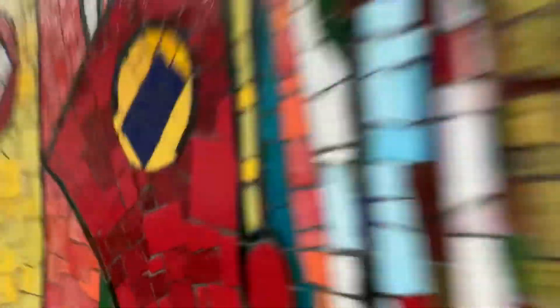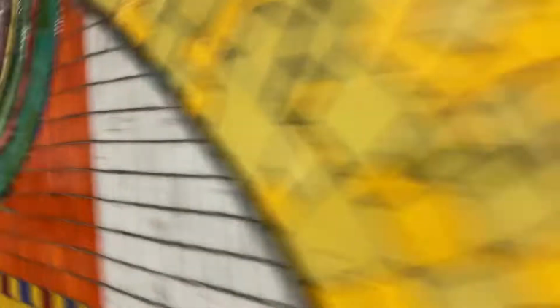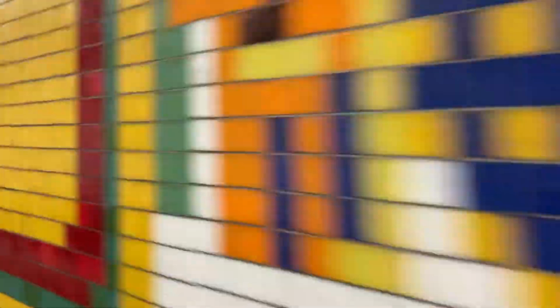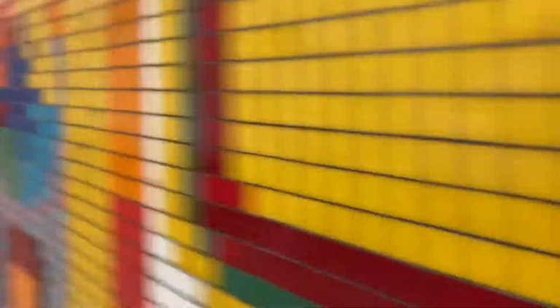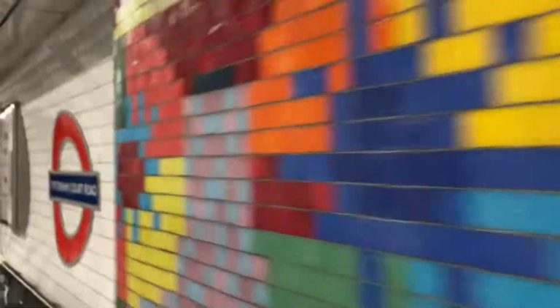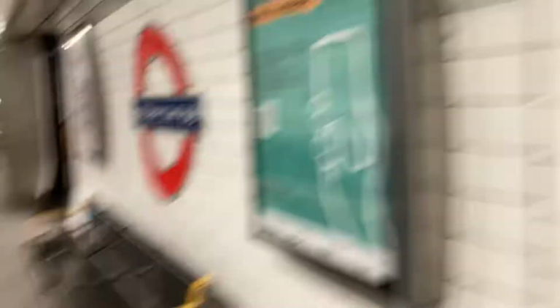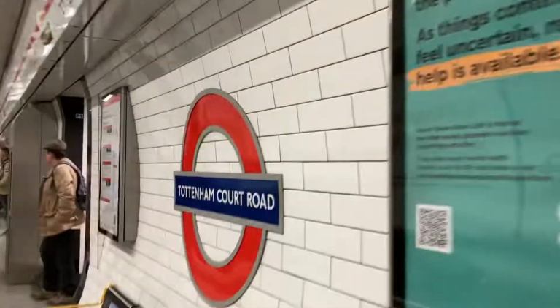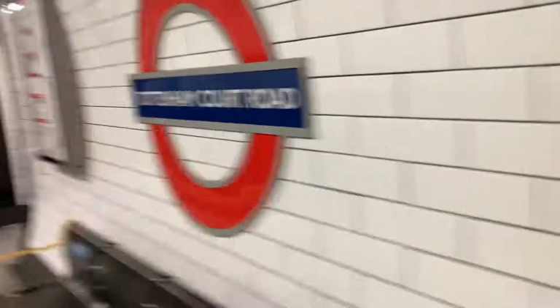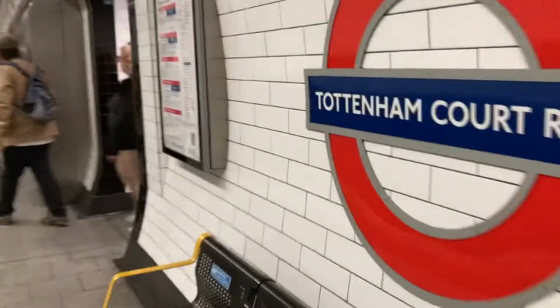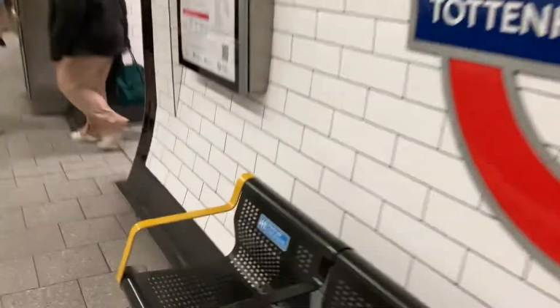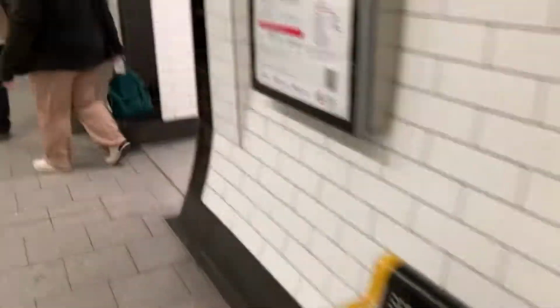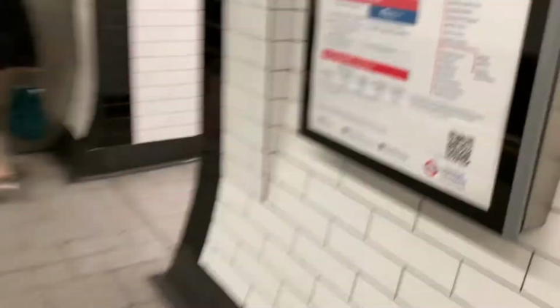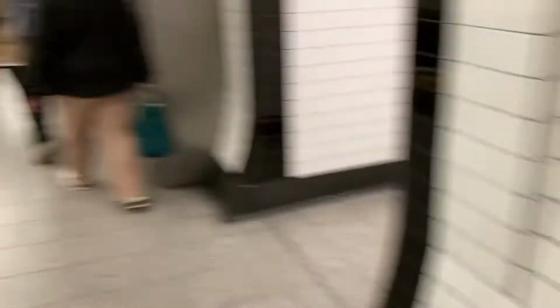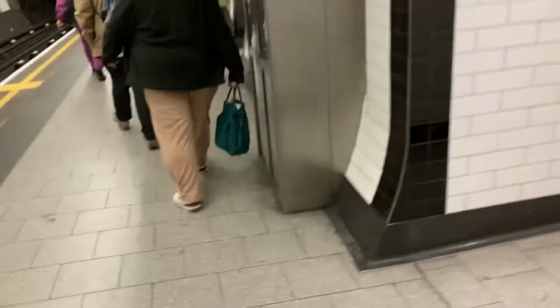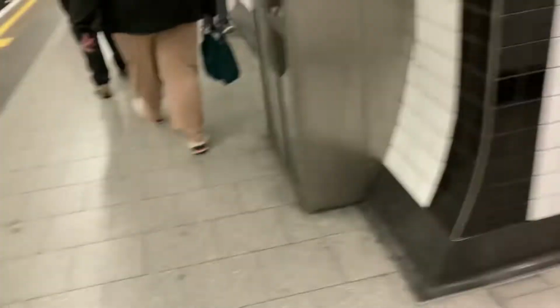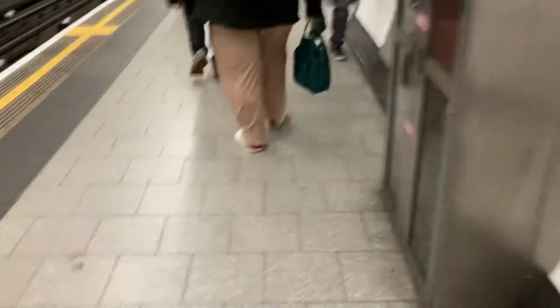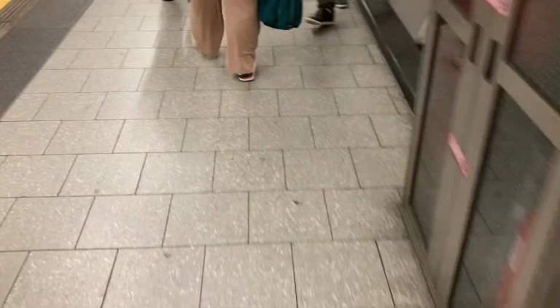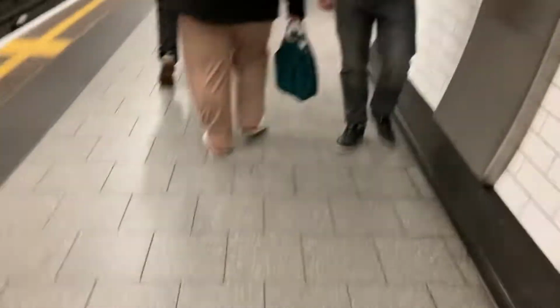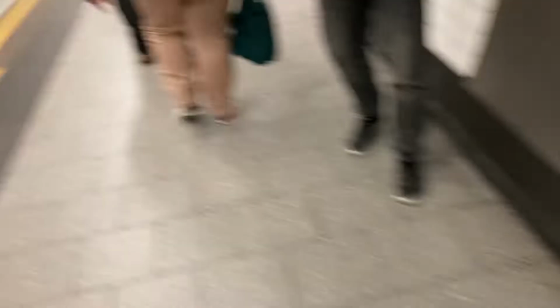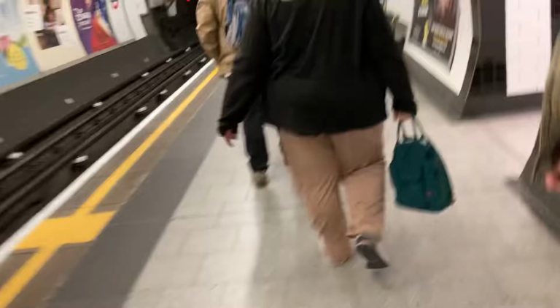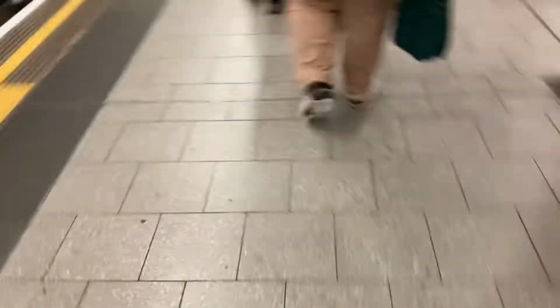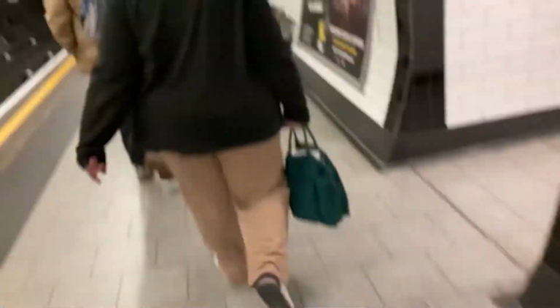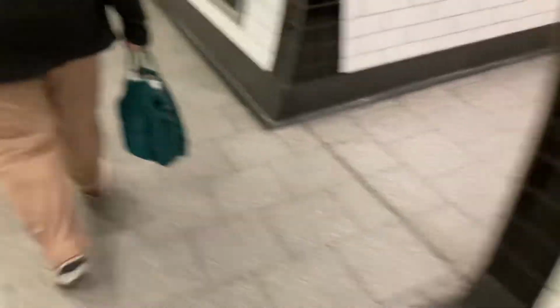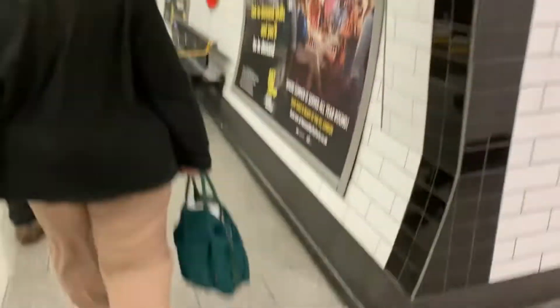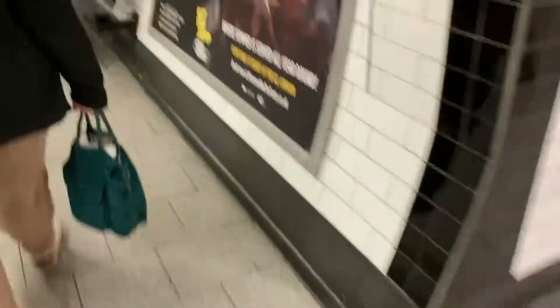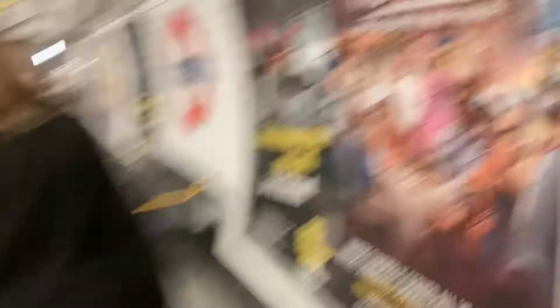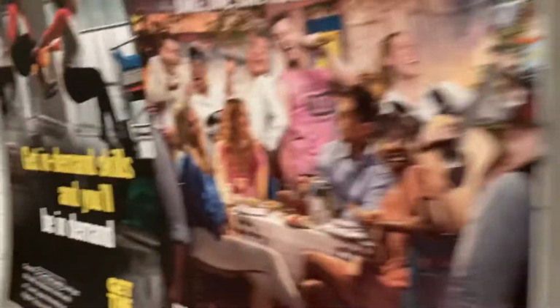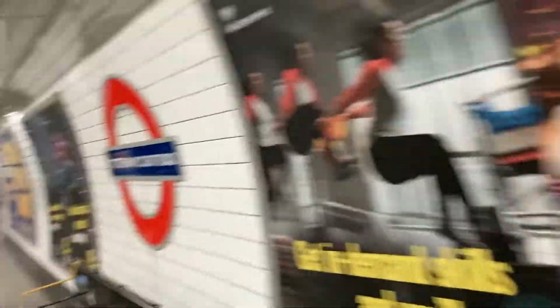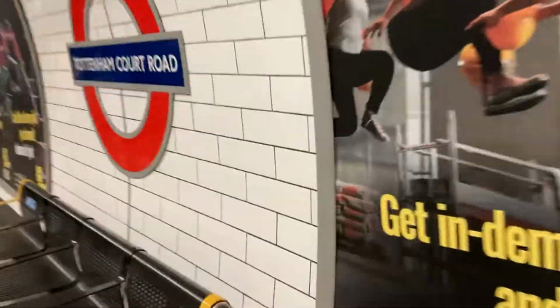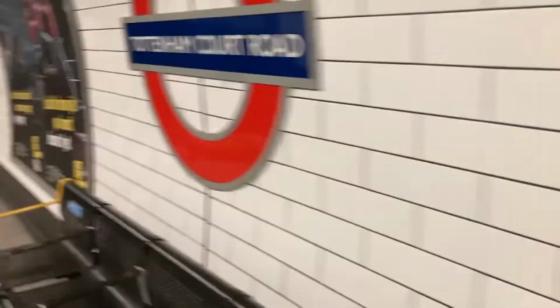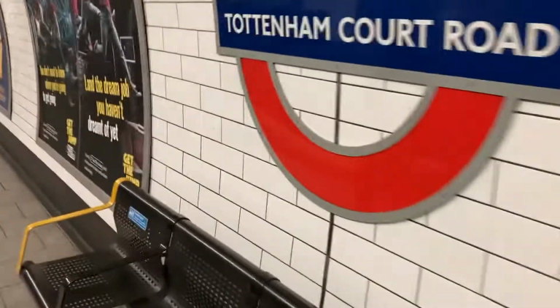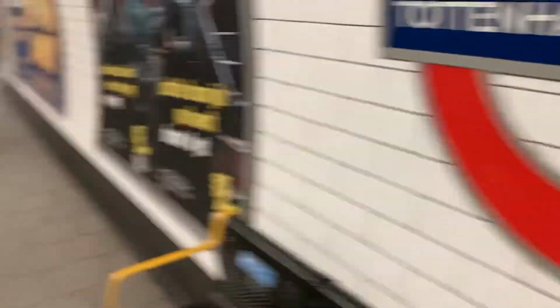I like all these coloured tiles. You know, I filmed the Elizabeth Line section of this station when I went on the Elizabeth Line.